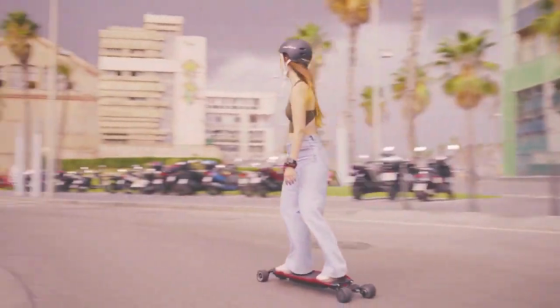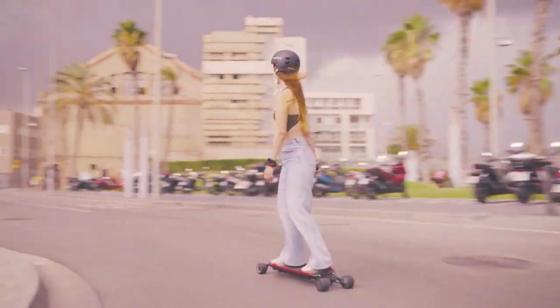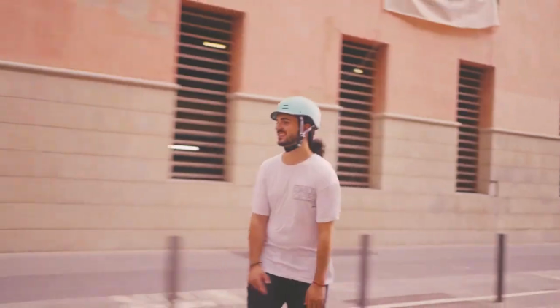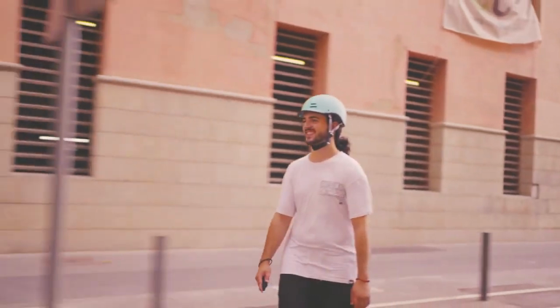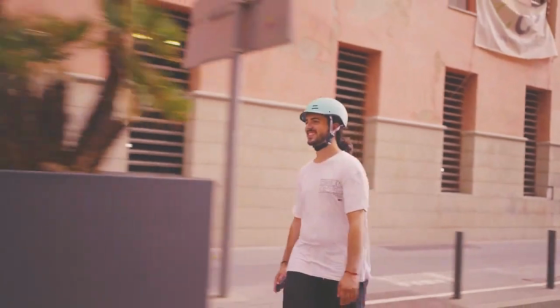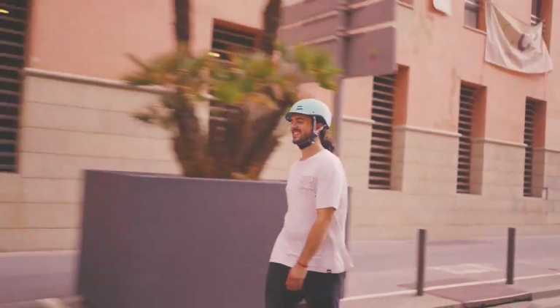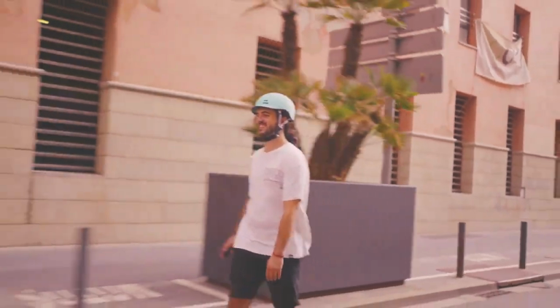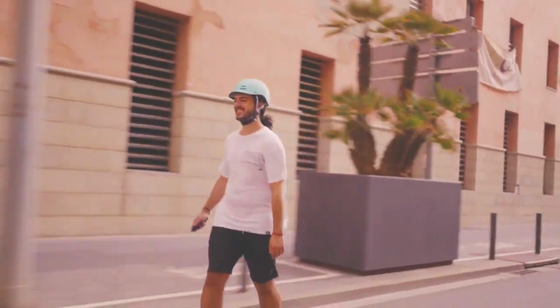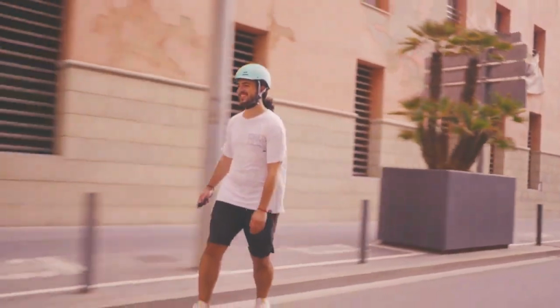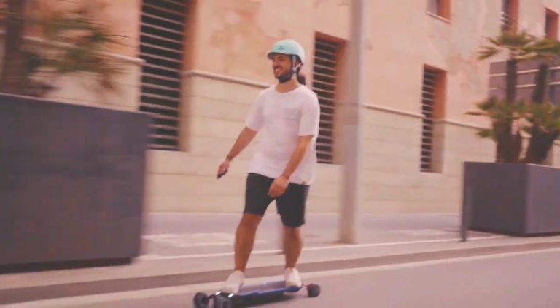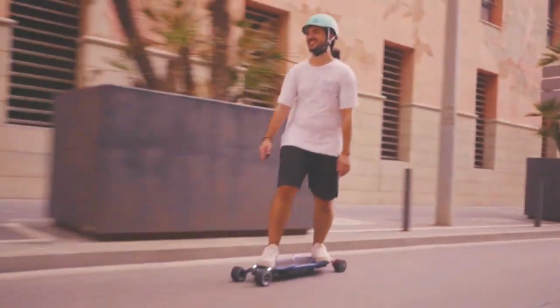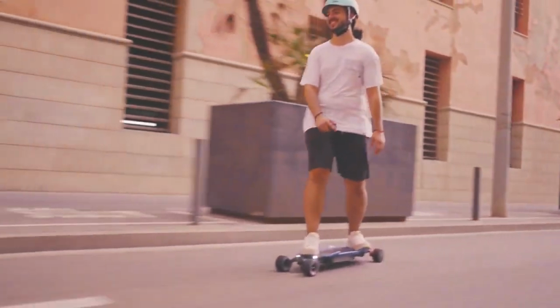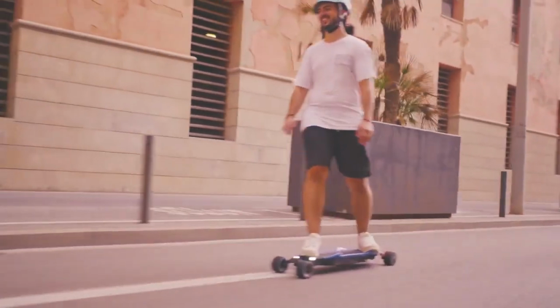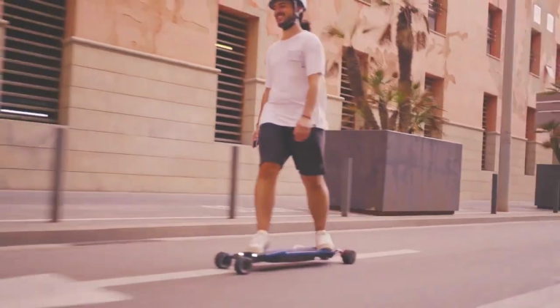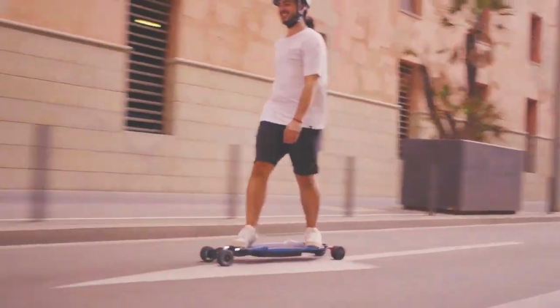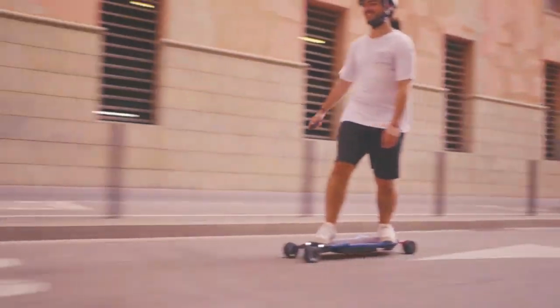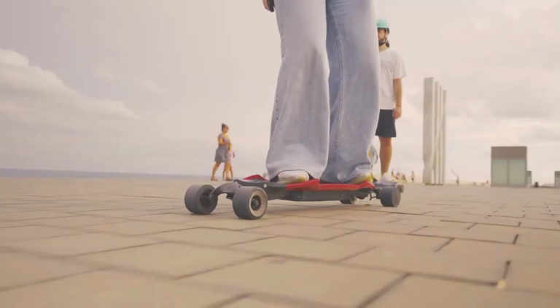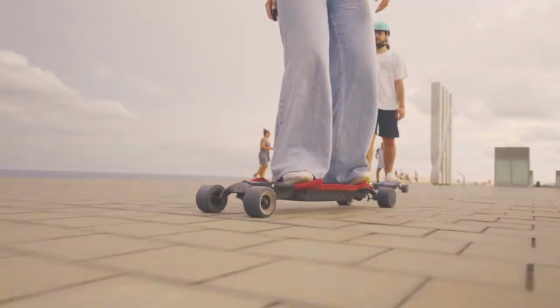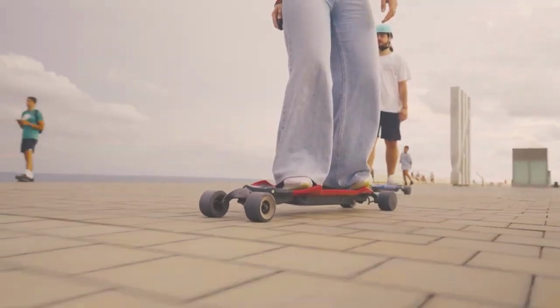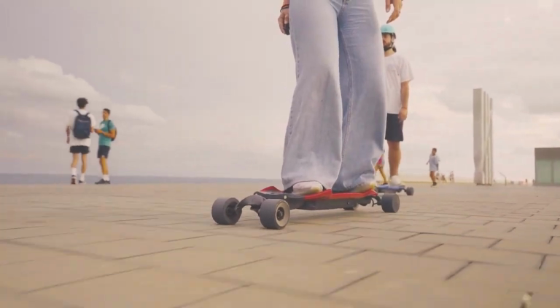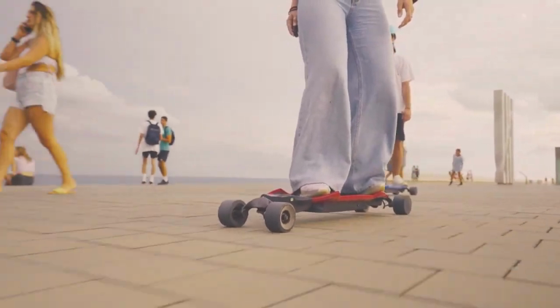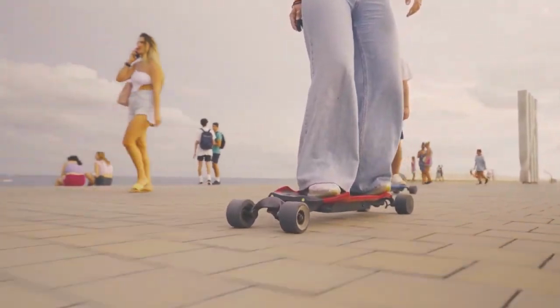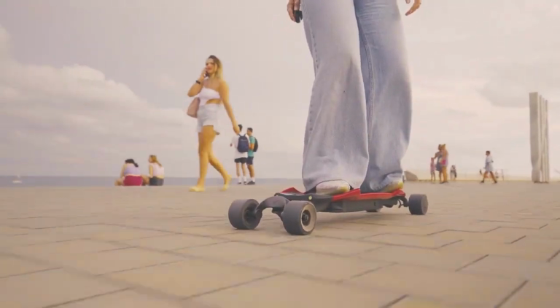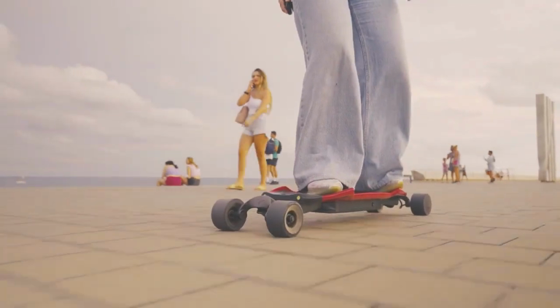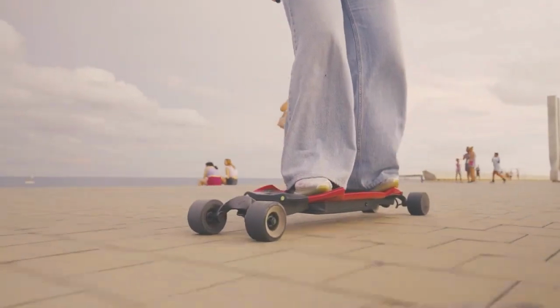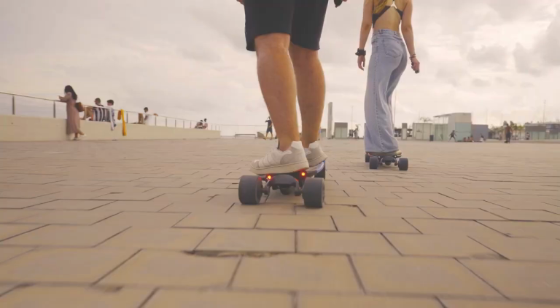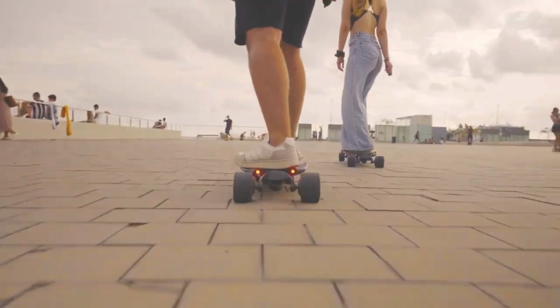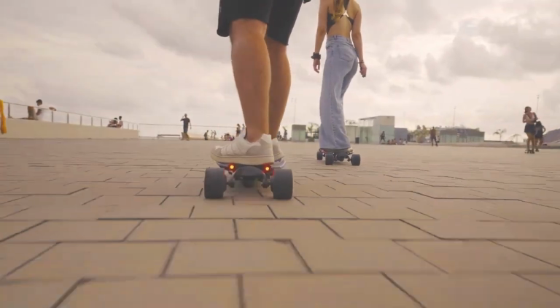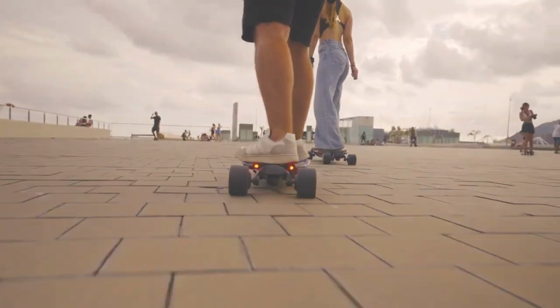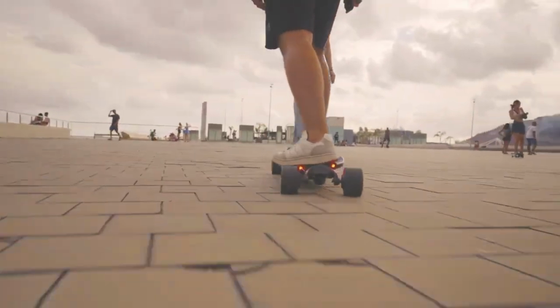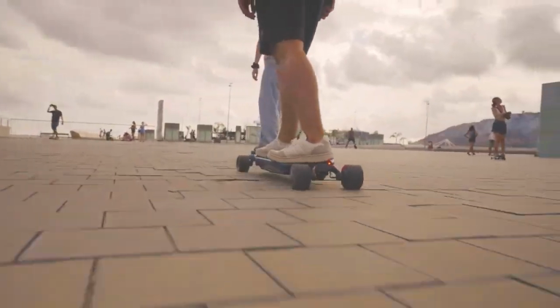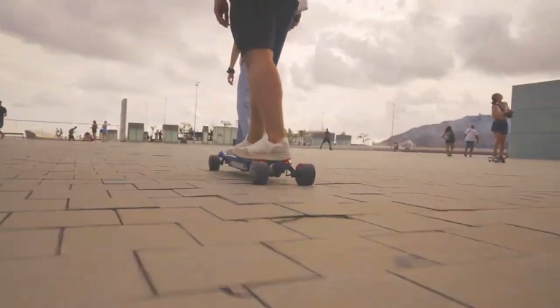Overall, the TrackPod 3 aims to bring electric power and advanced self-balancing tech to the growing sport of carving. Its unique tires and flexible deck enable carving enthusiasts to take their sport to the next level with an electric boost.